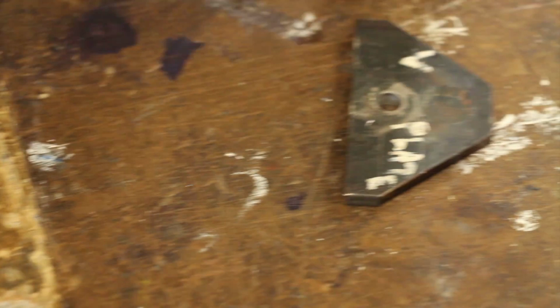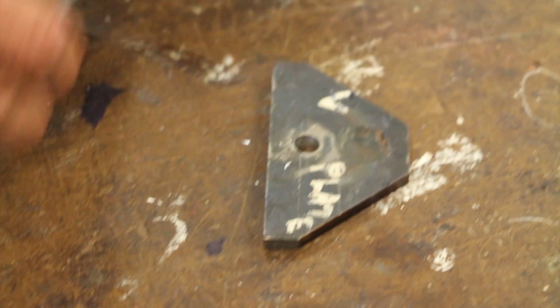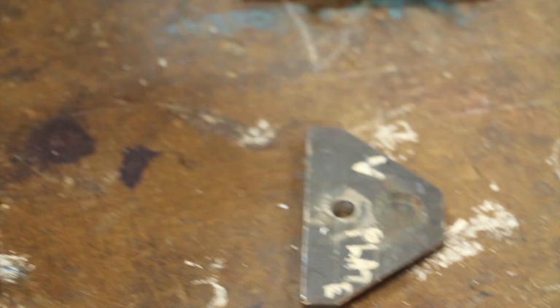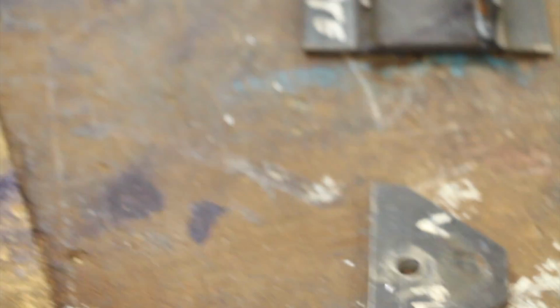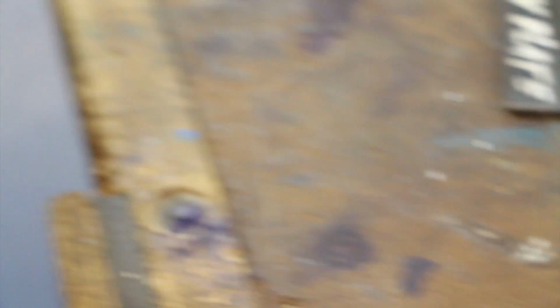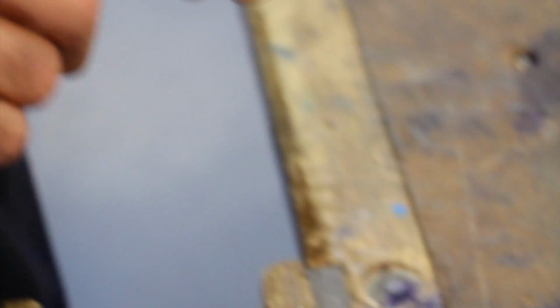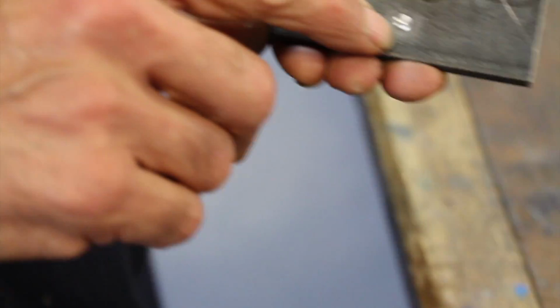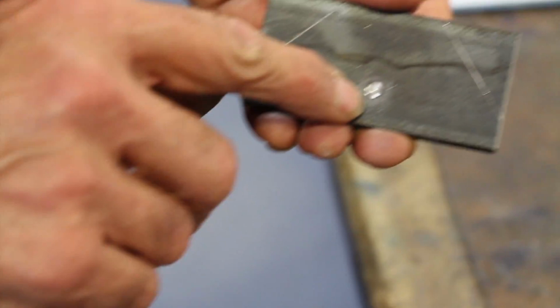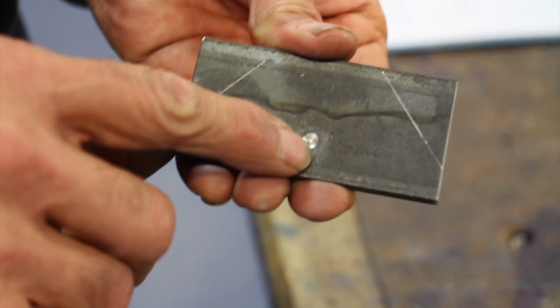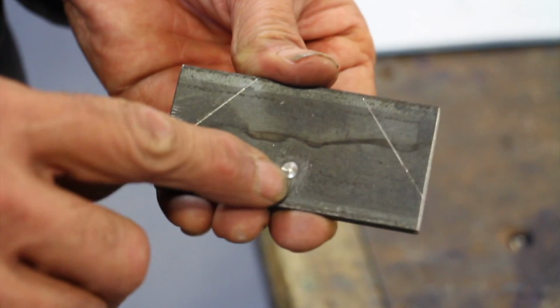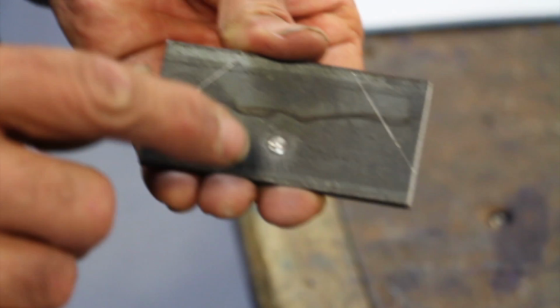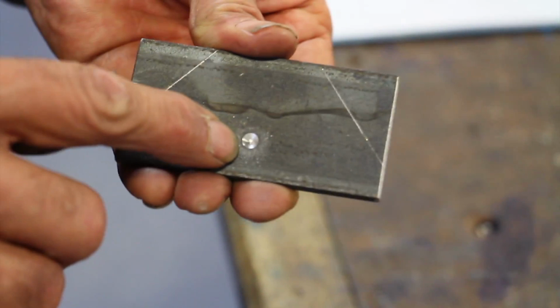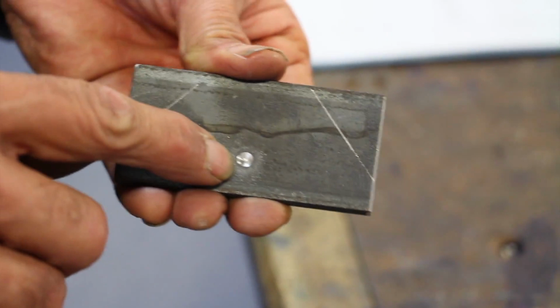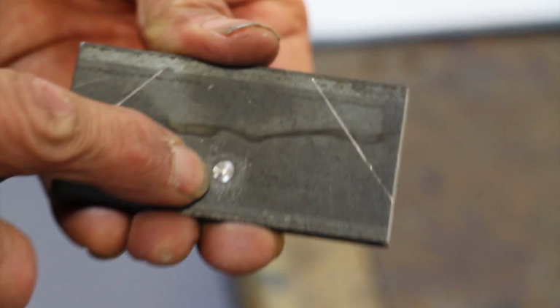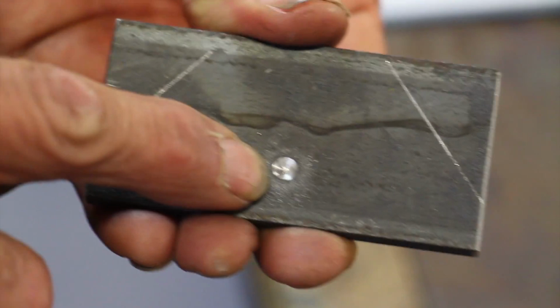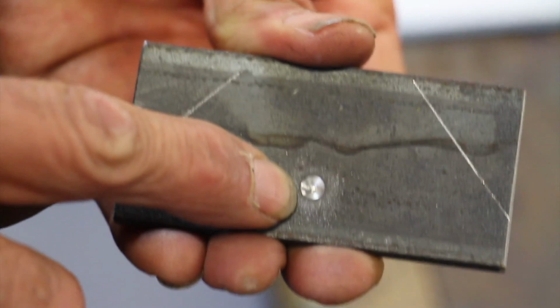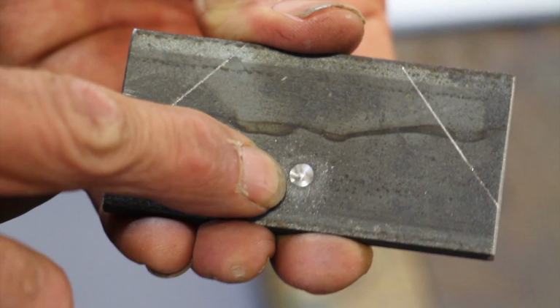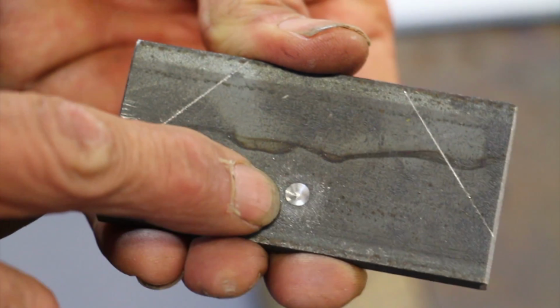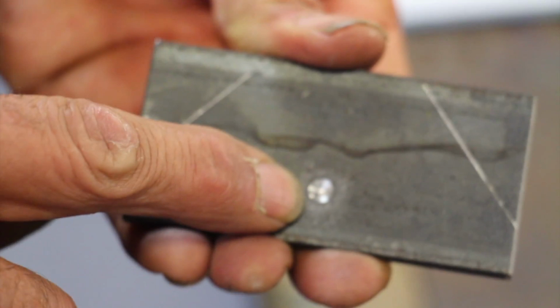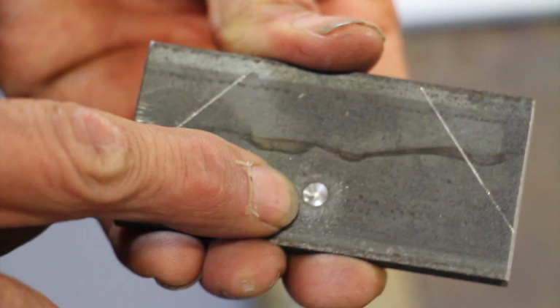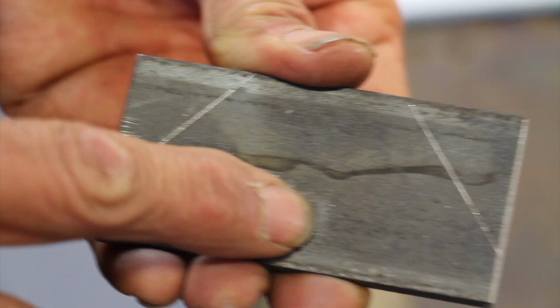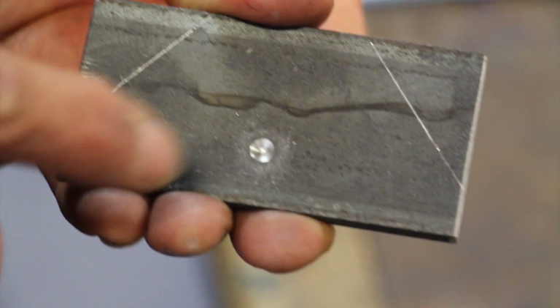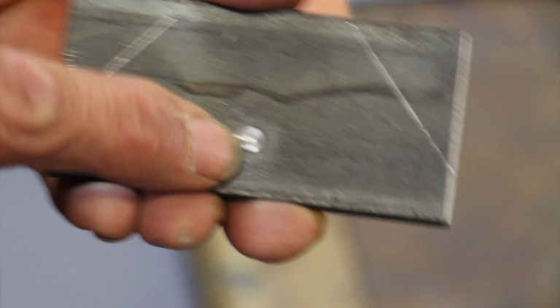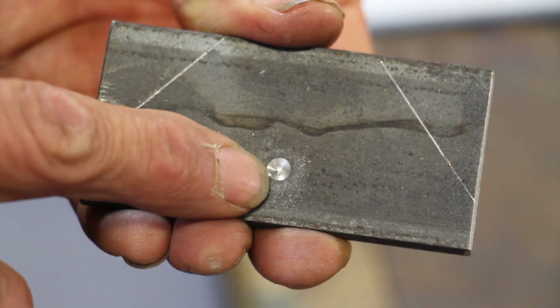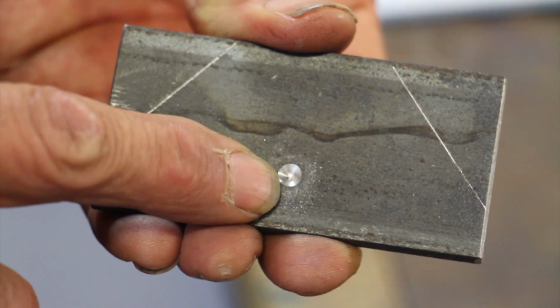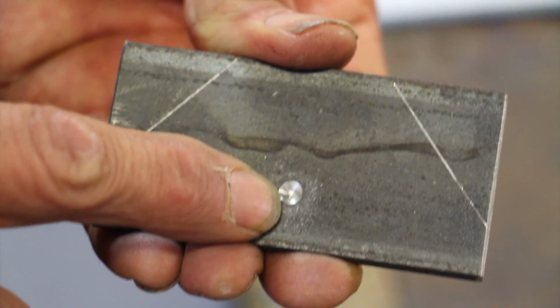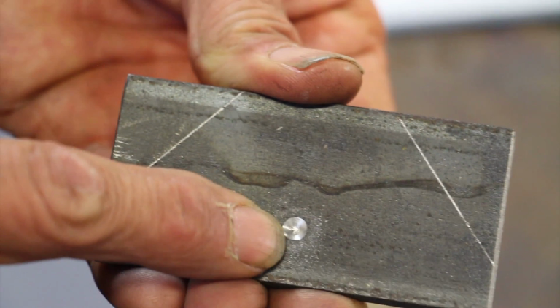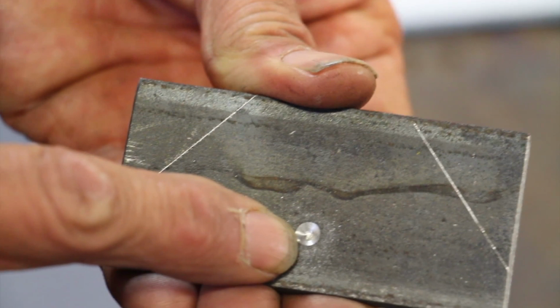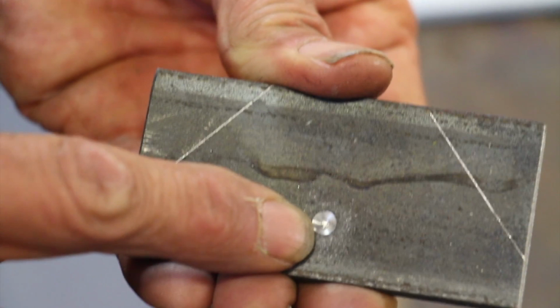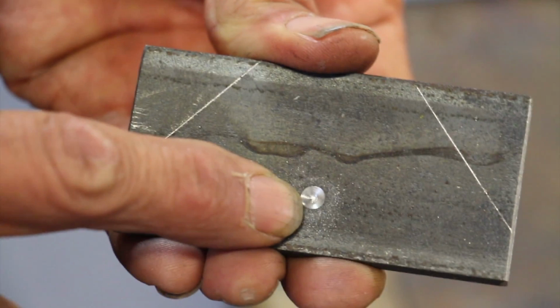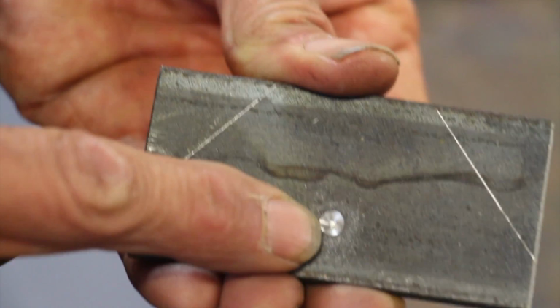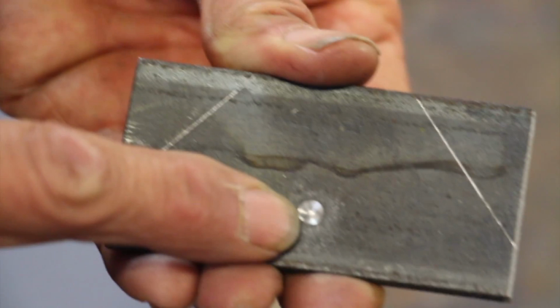This hole we finish on the drill press — drill all the way through, first at 8 mm and then at 15 mm, and we'll show that in a minute.